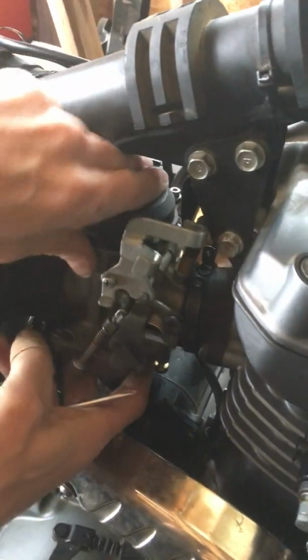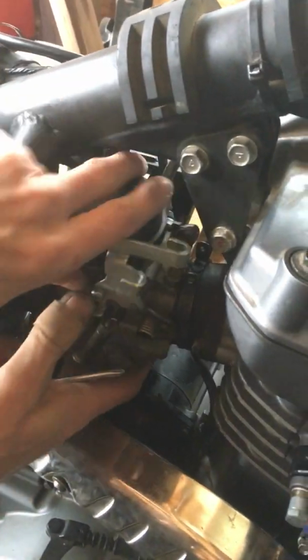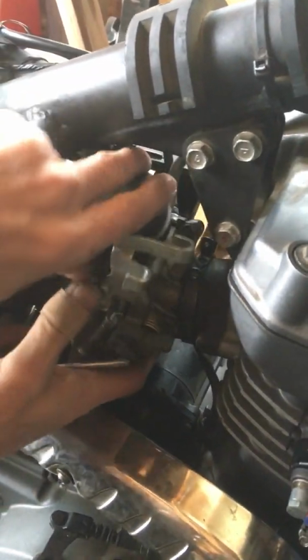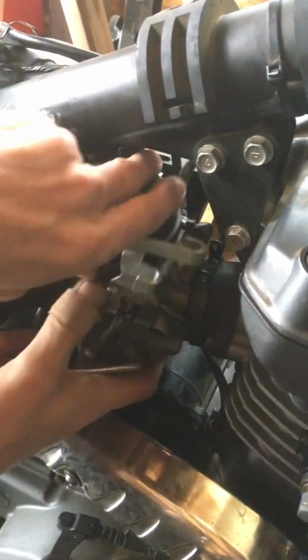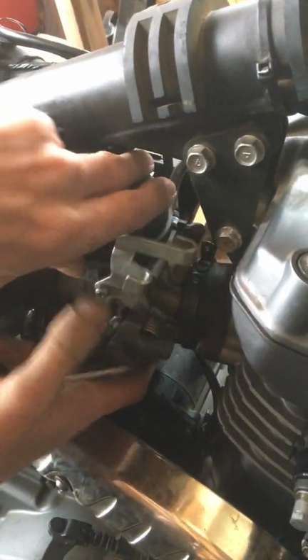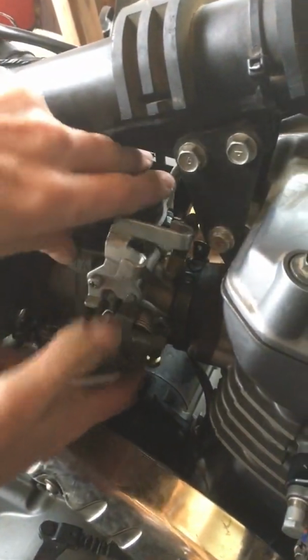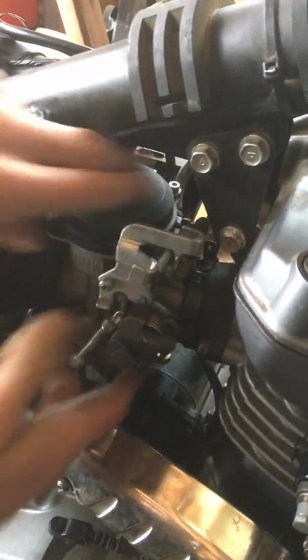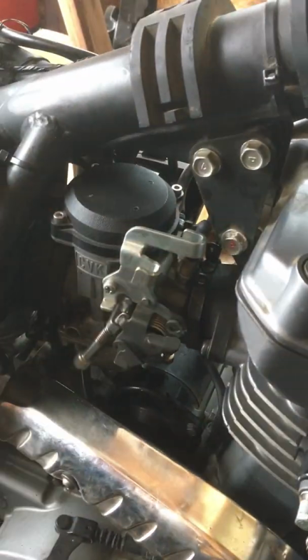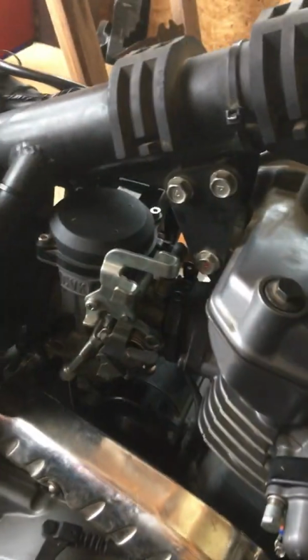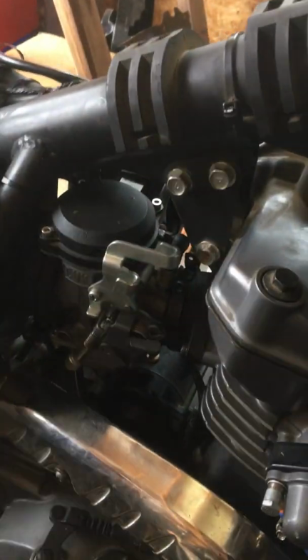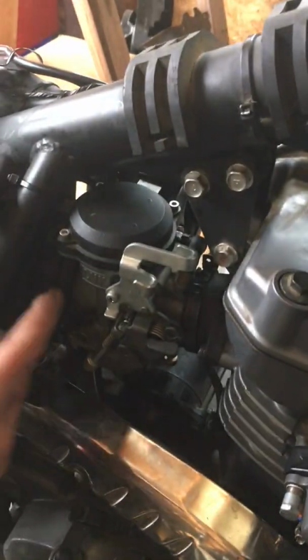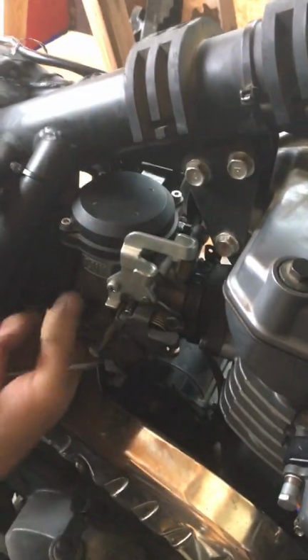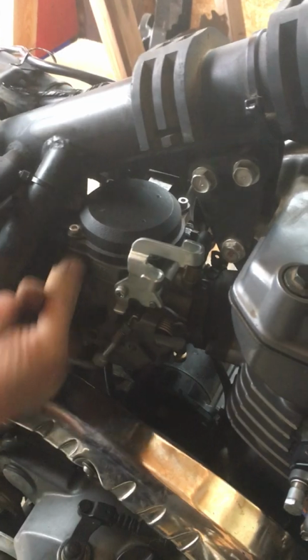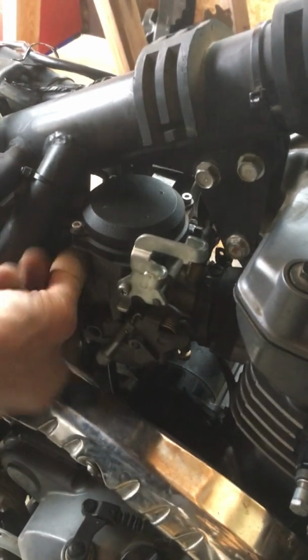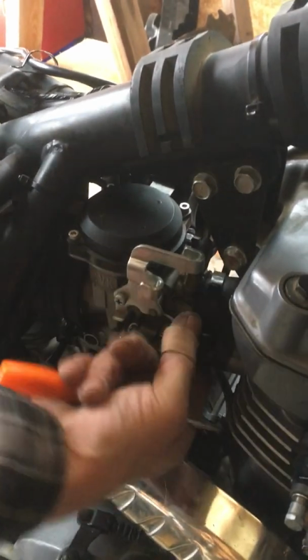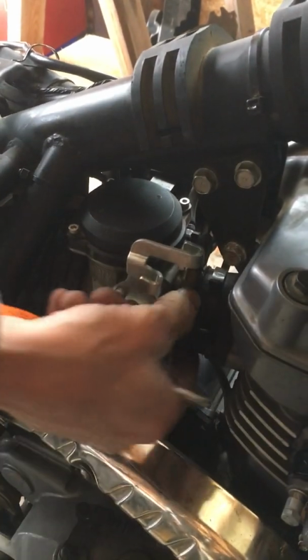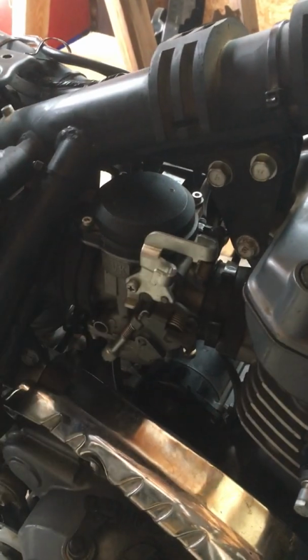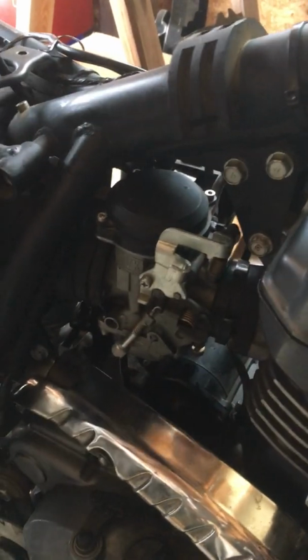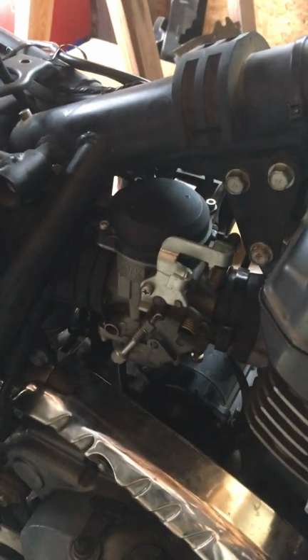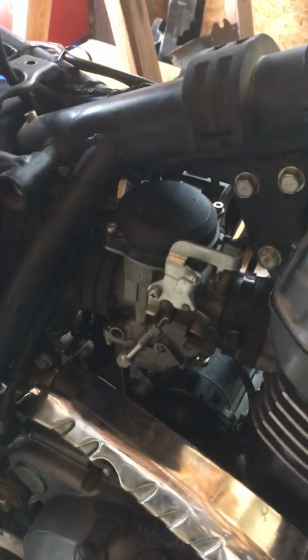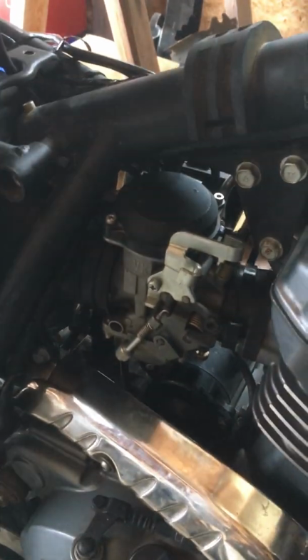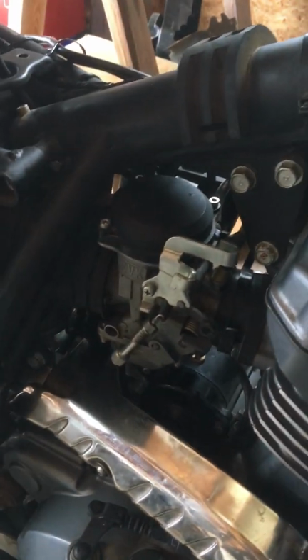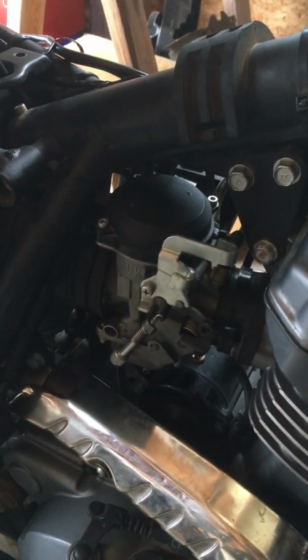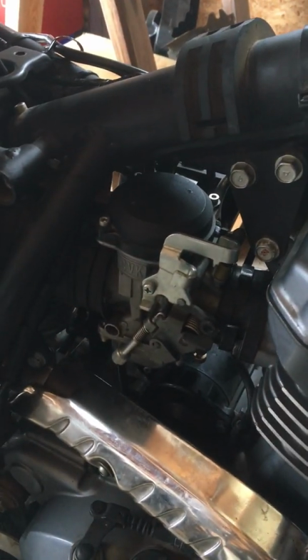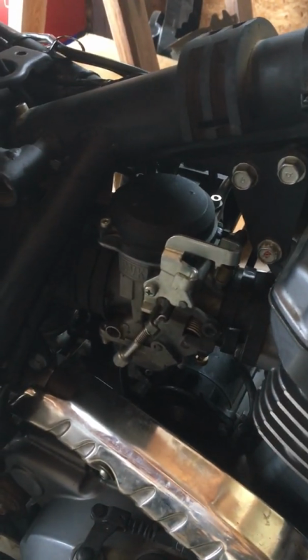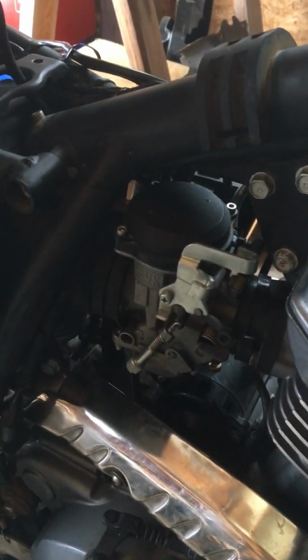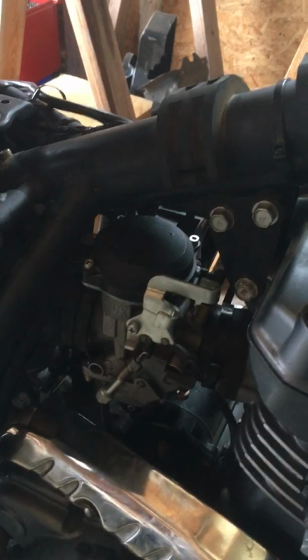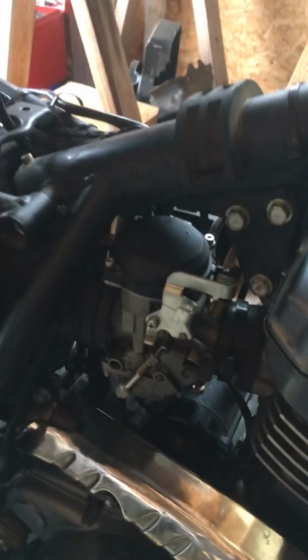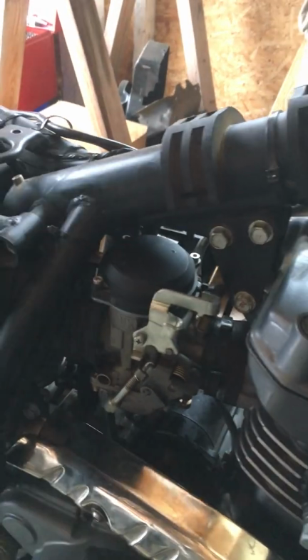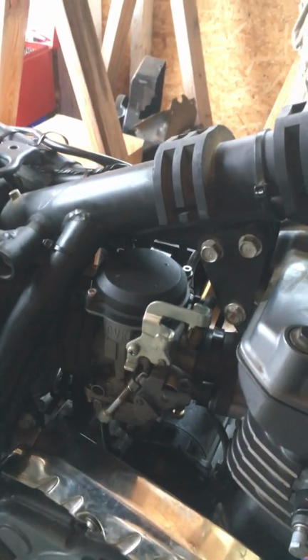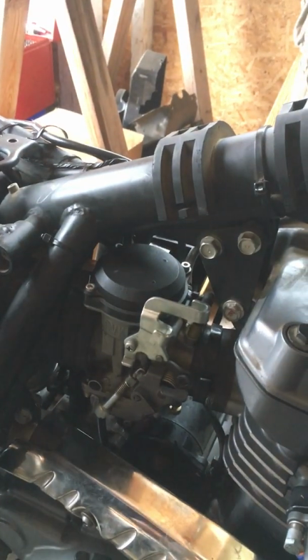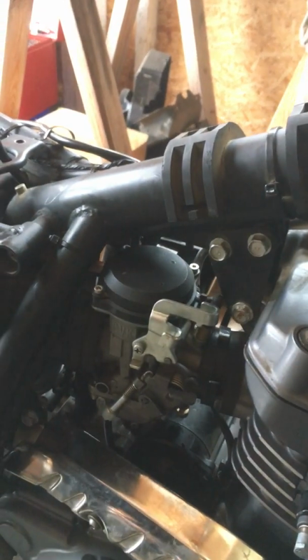Working the boot back on — check the choke cable is still free, and work it back in. Make sure that moves pretty easy. Feel around the back and you can feel the boot is on all the way. Now we're going to put the clamps back on.